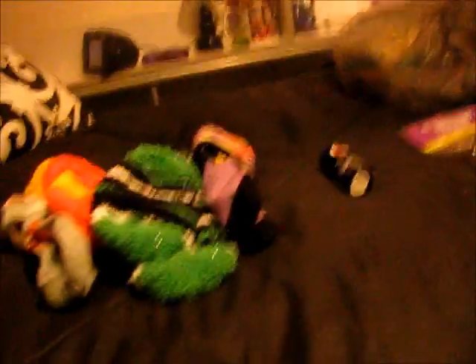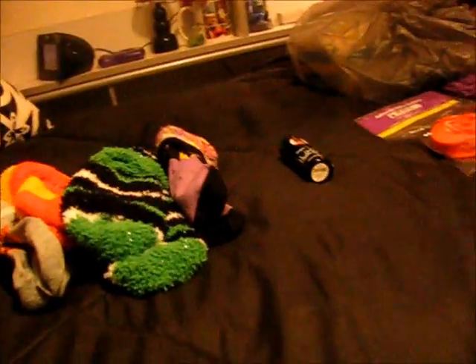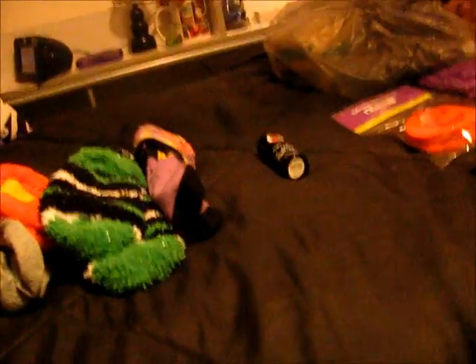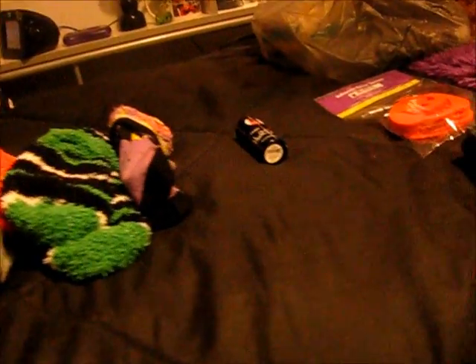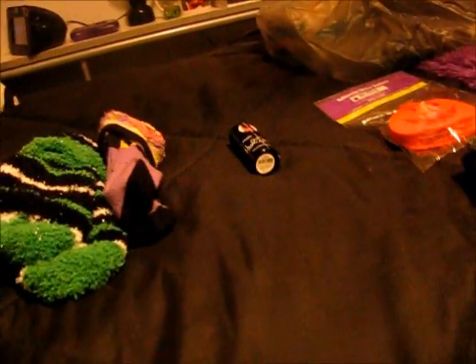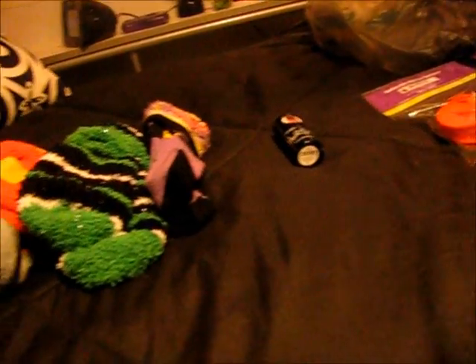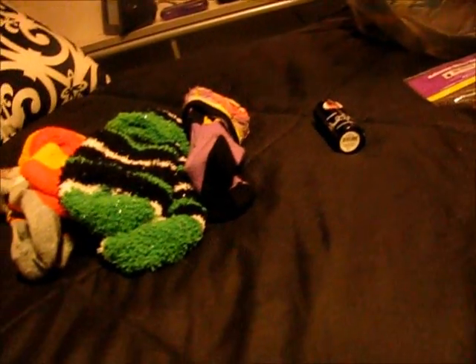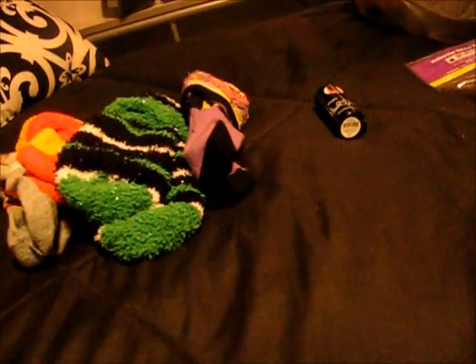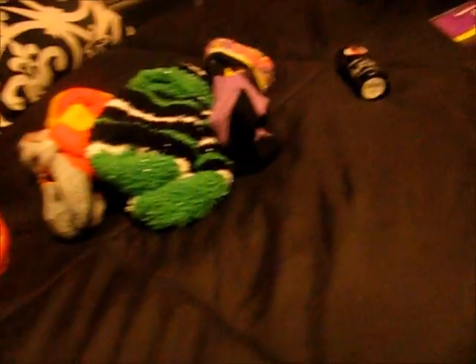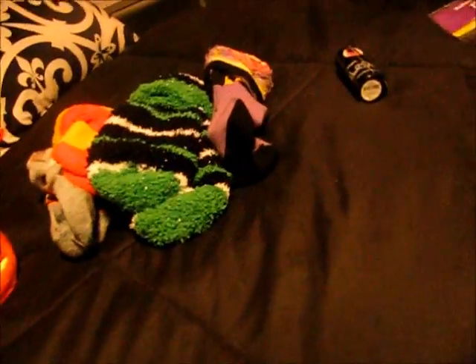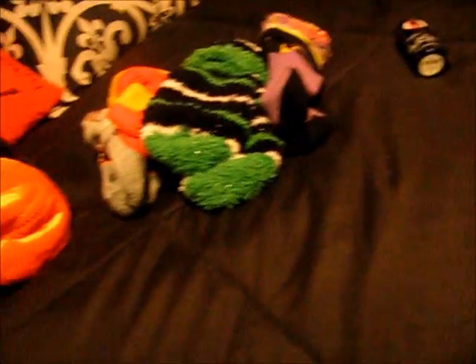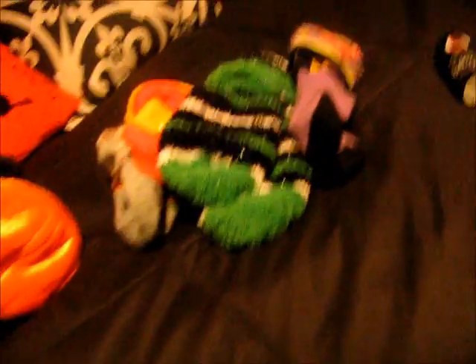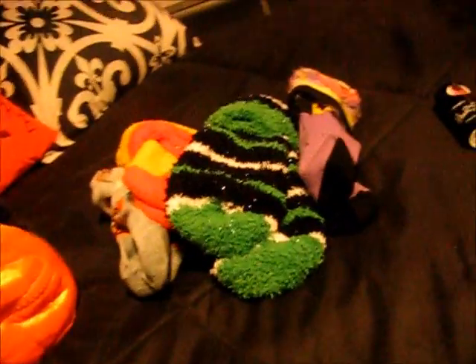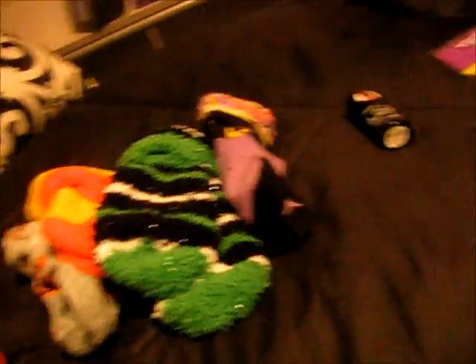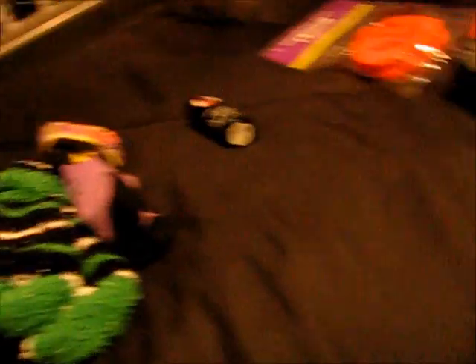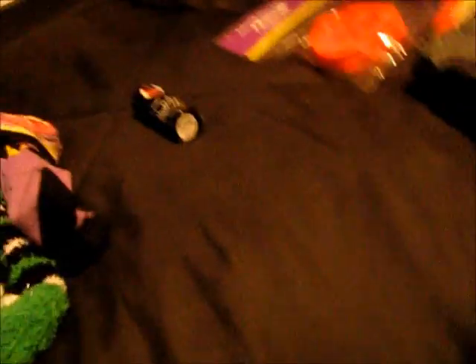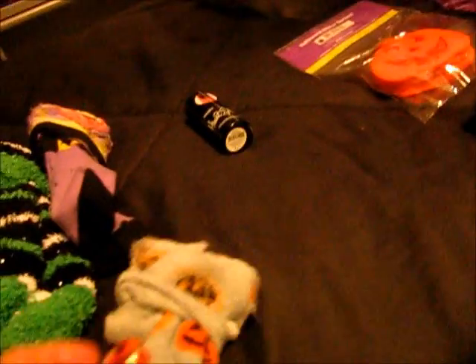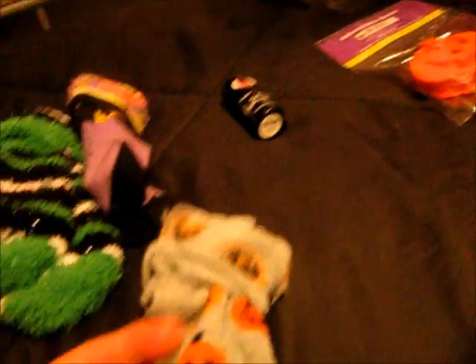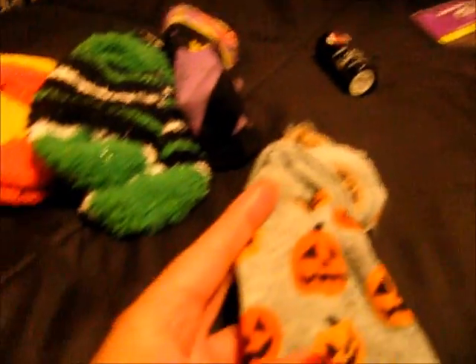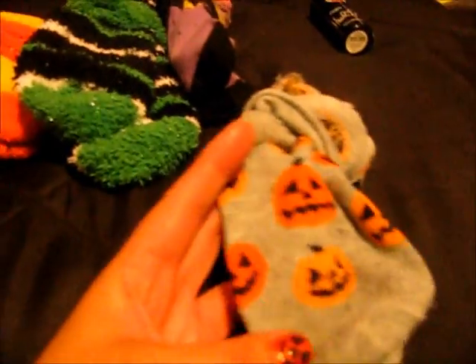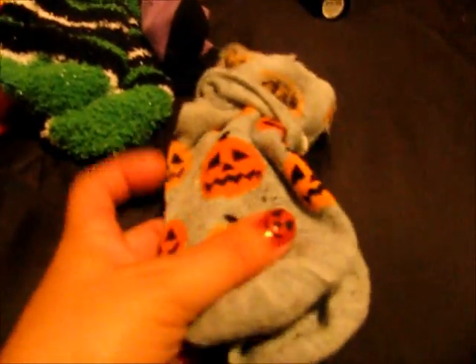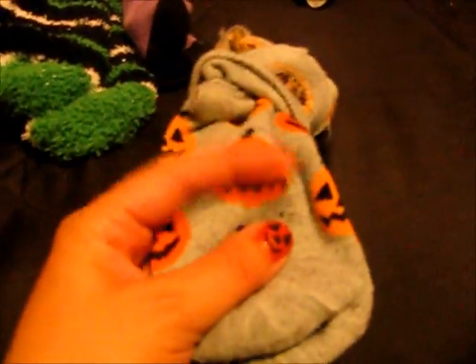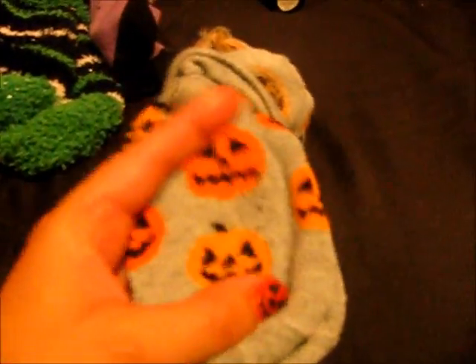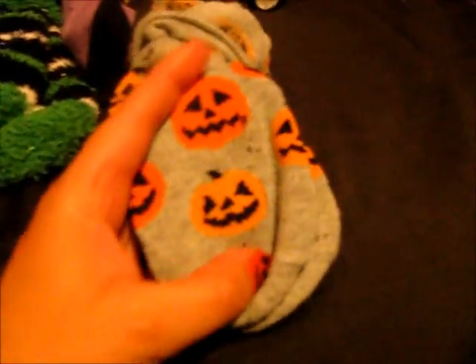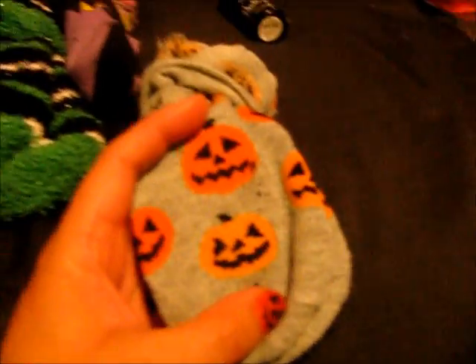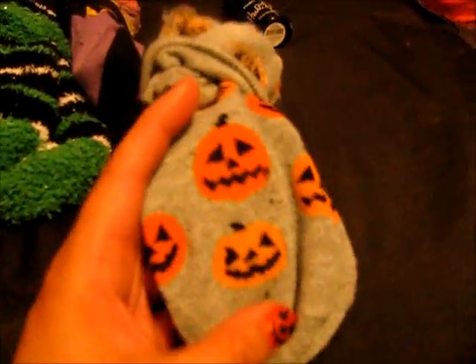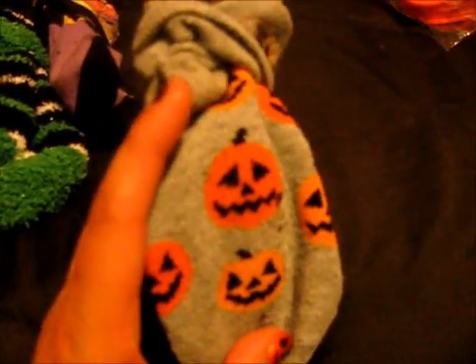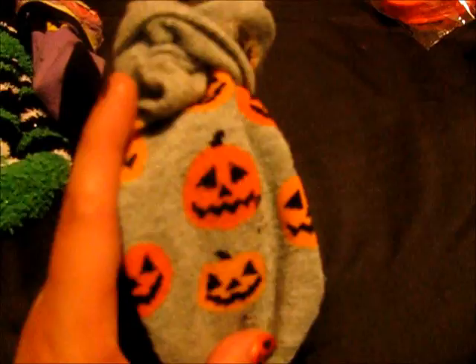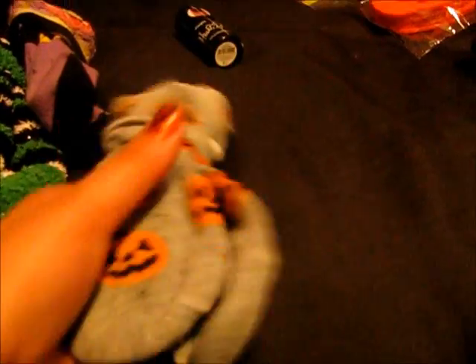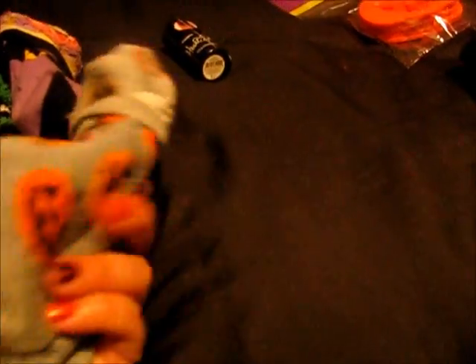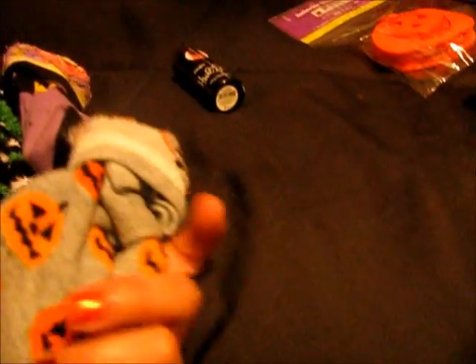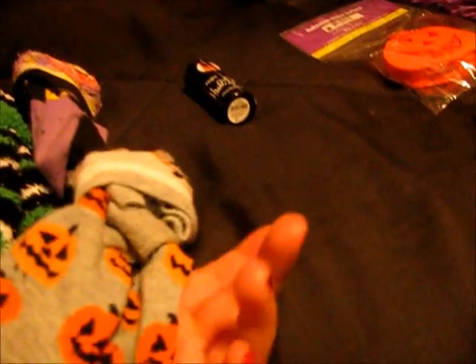Hi, so this is going to be another quick show and tell. I want to show you all the Halloween socks I got this year. I got these at Target. They're really cute.